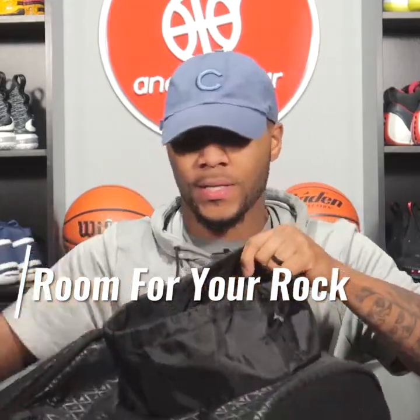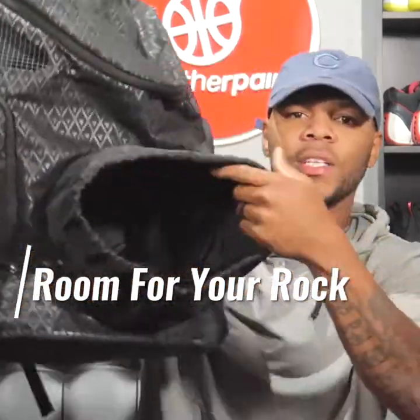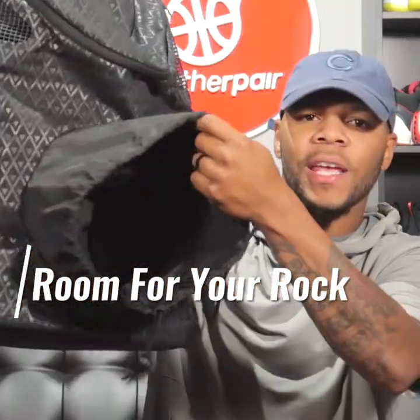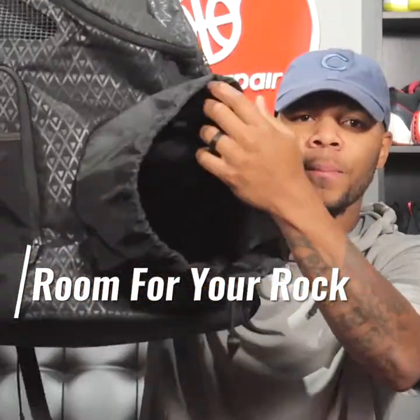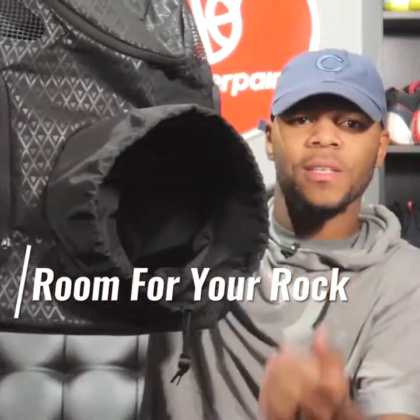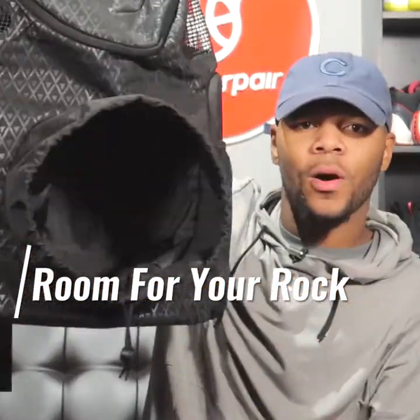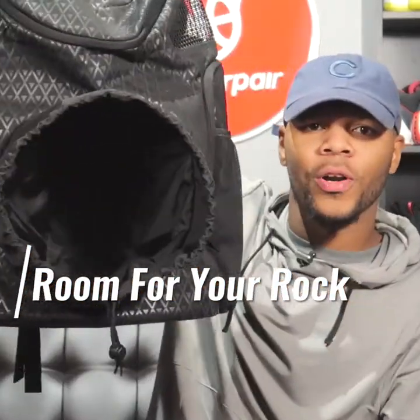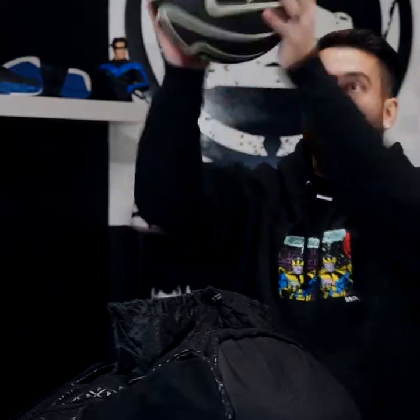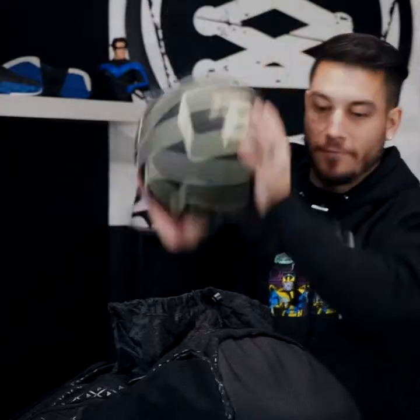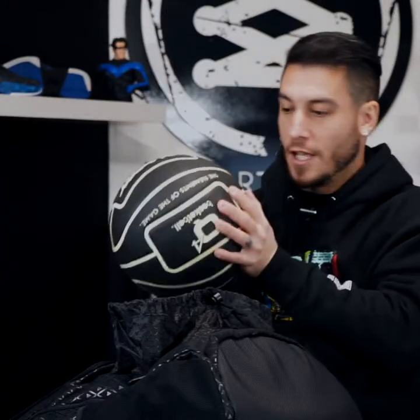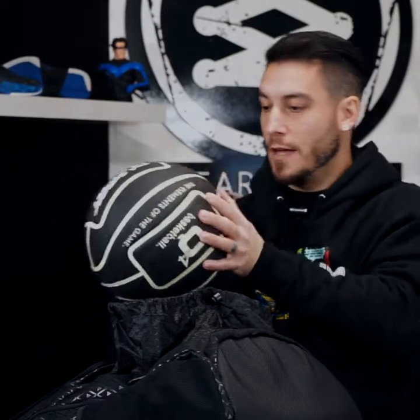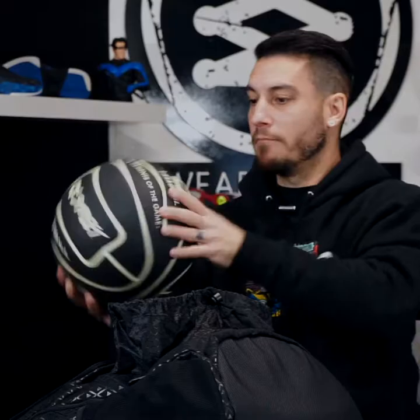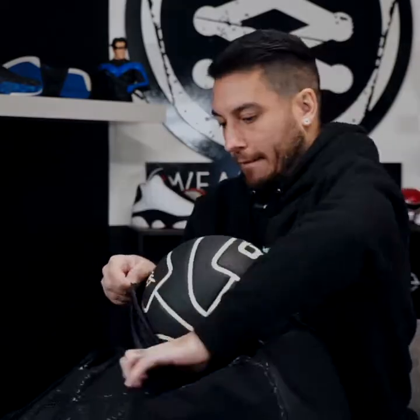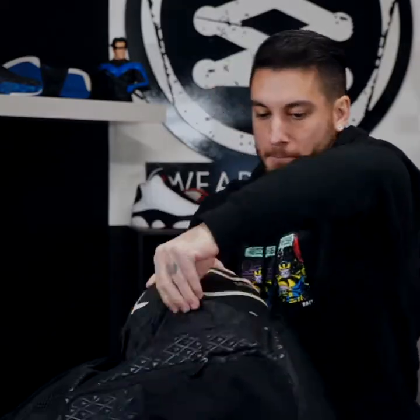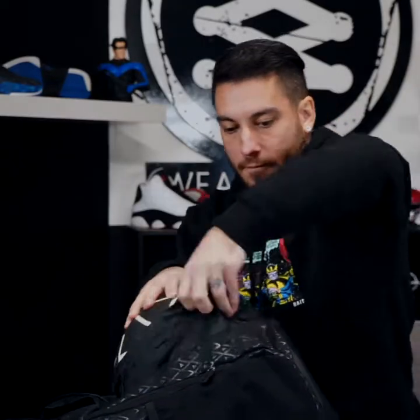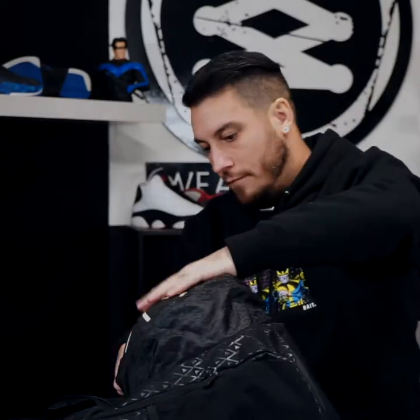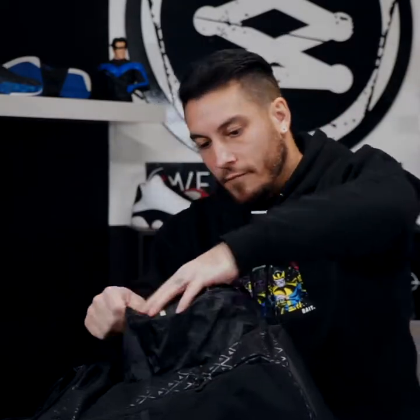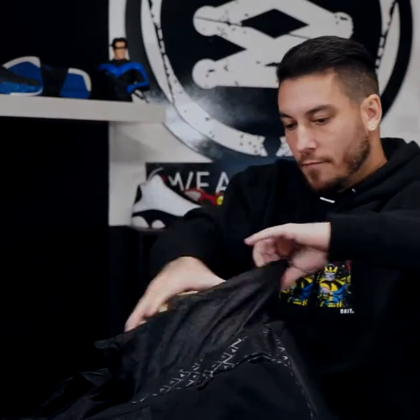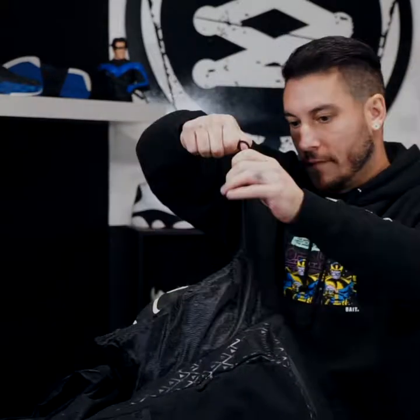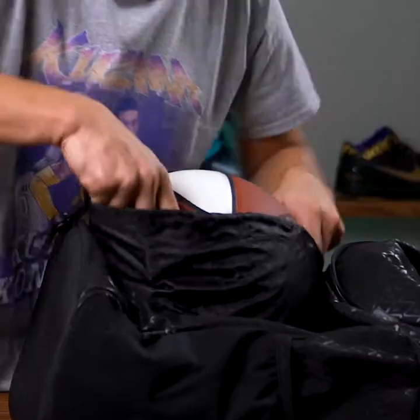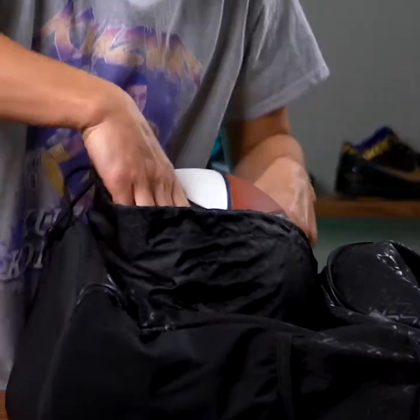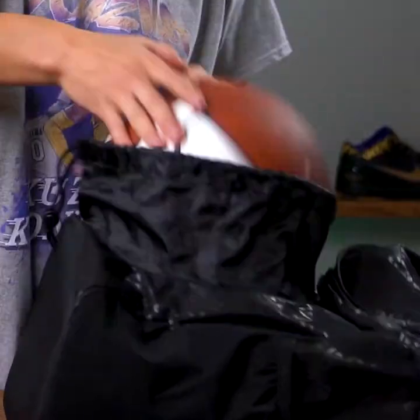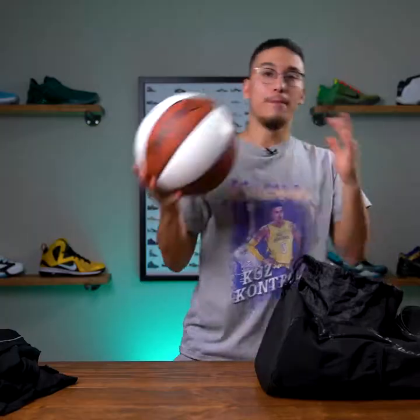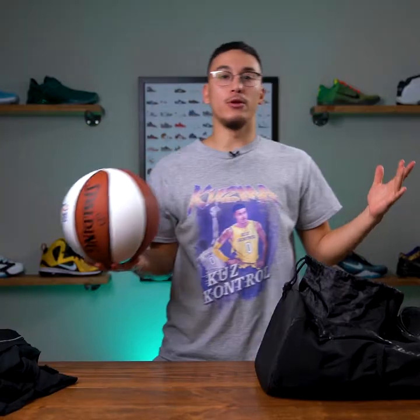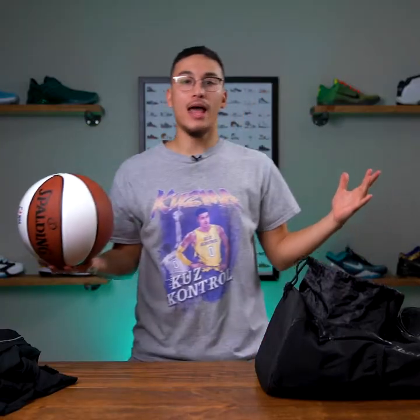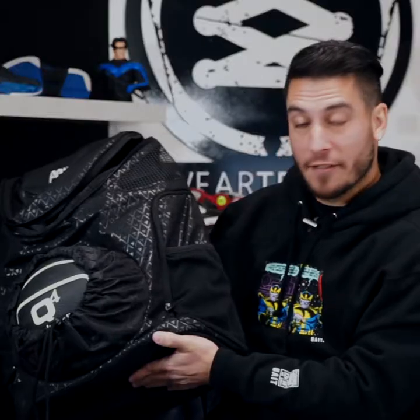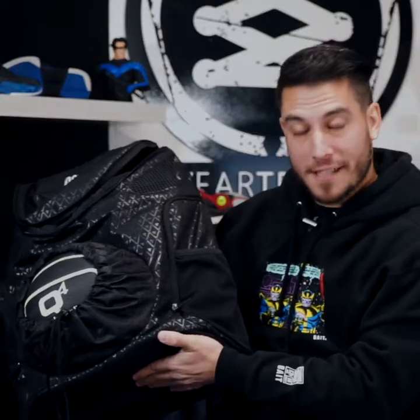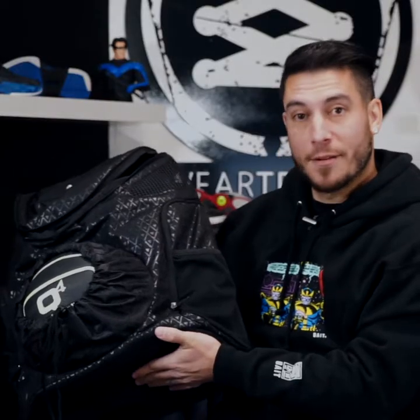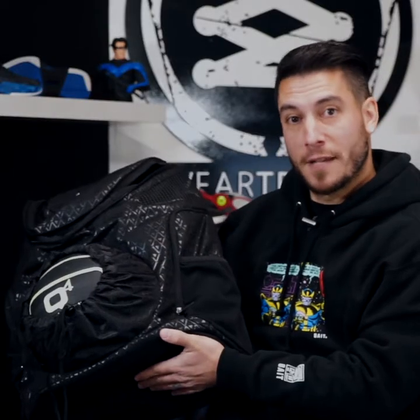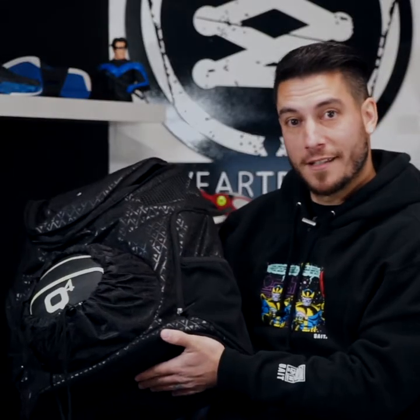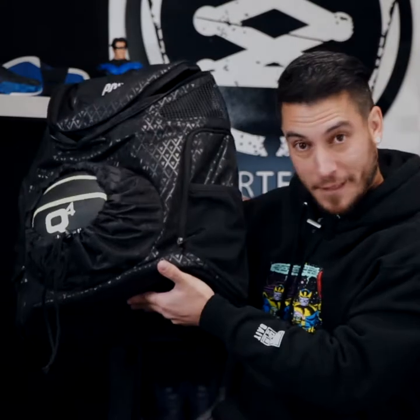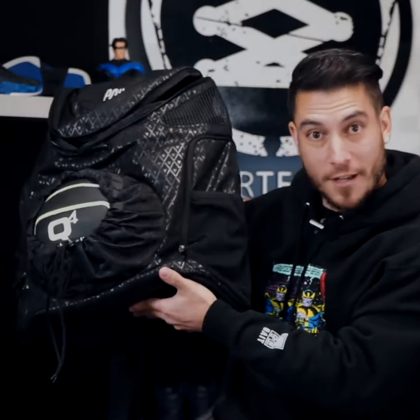Look at it — a legit basketball holder. Look at that. If basketball is your baby, there you go.